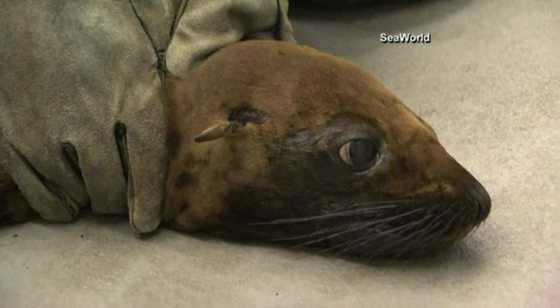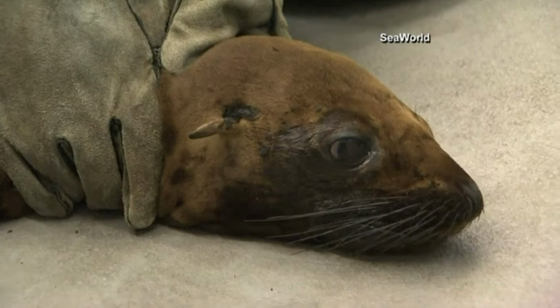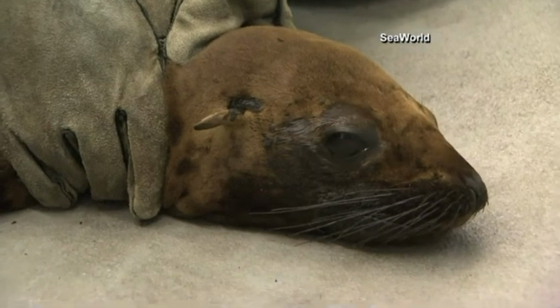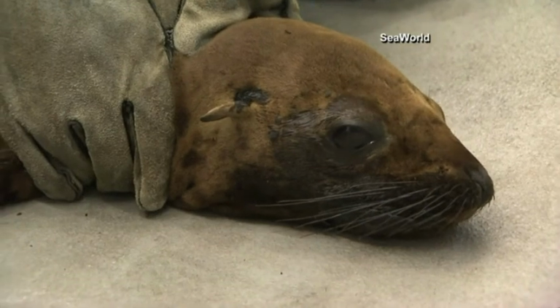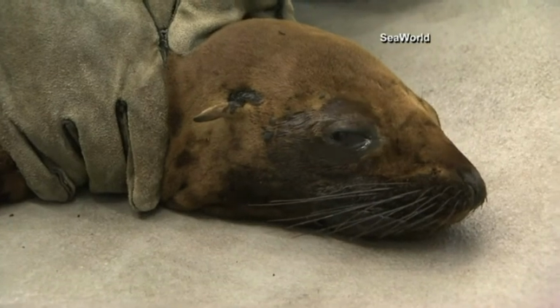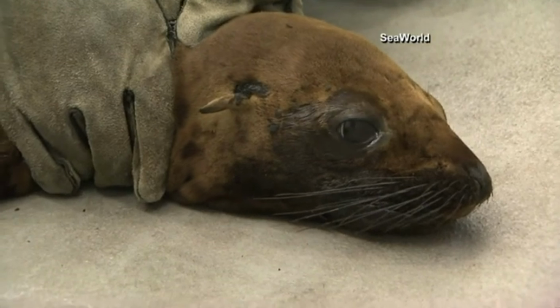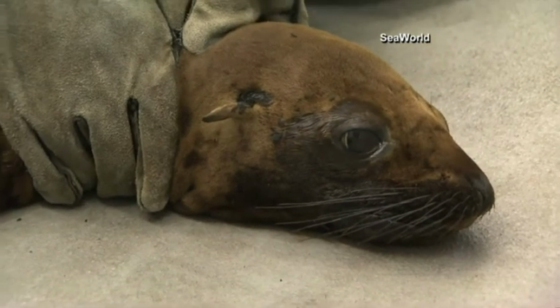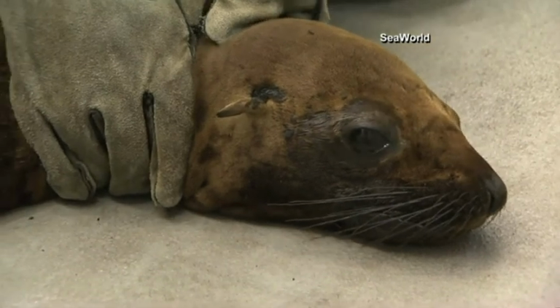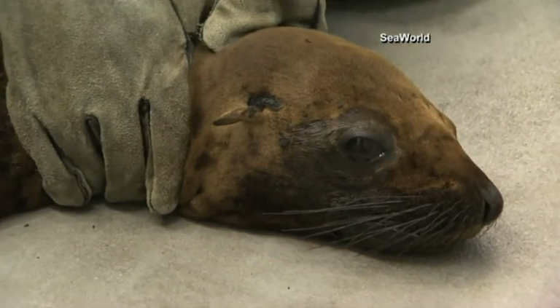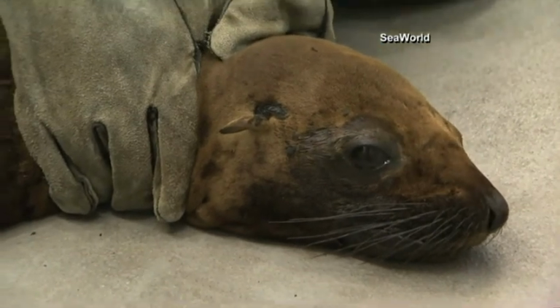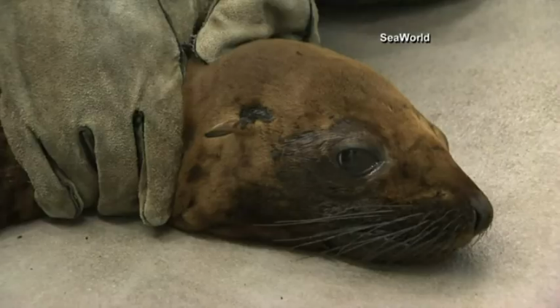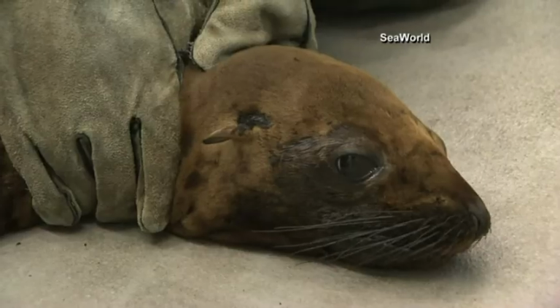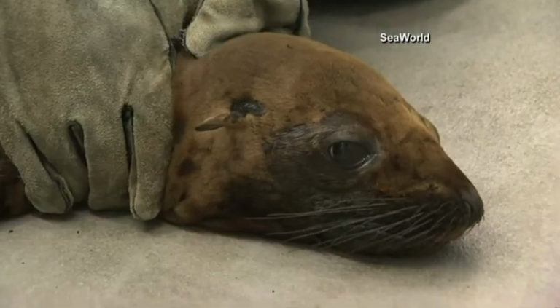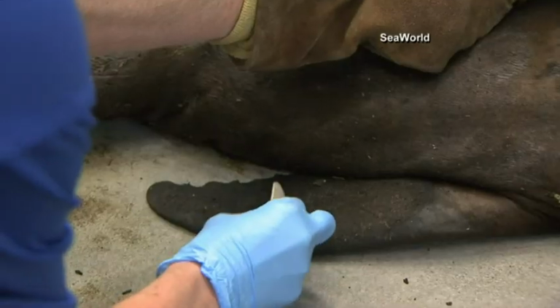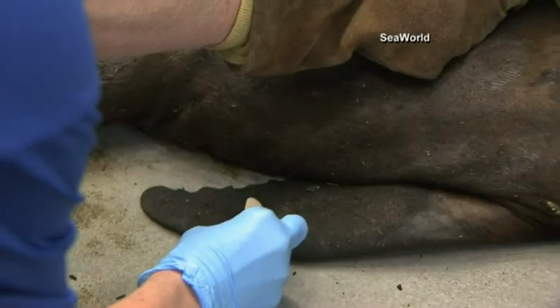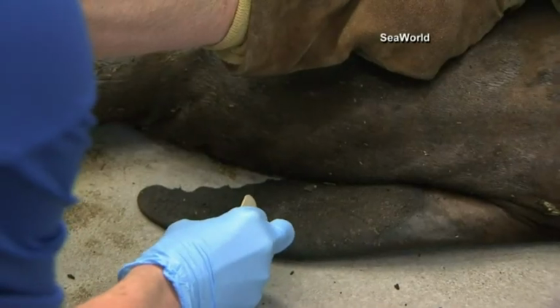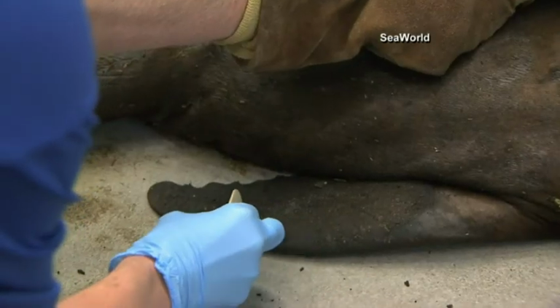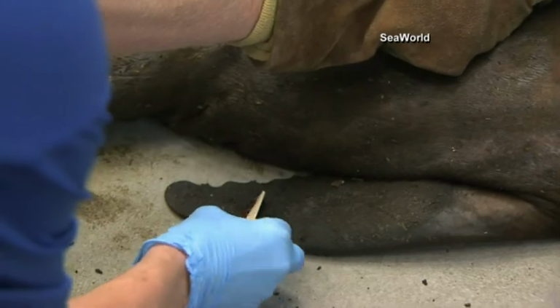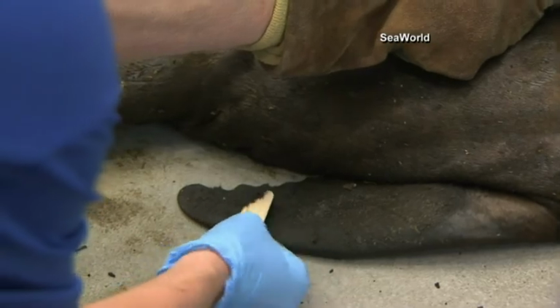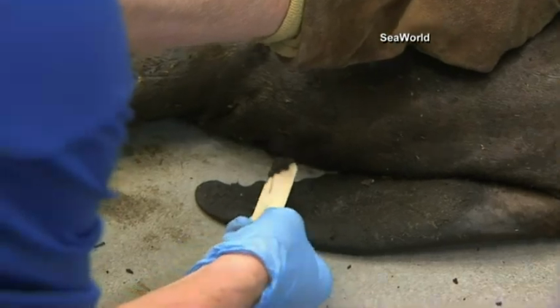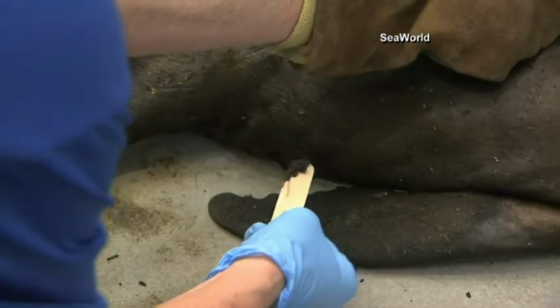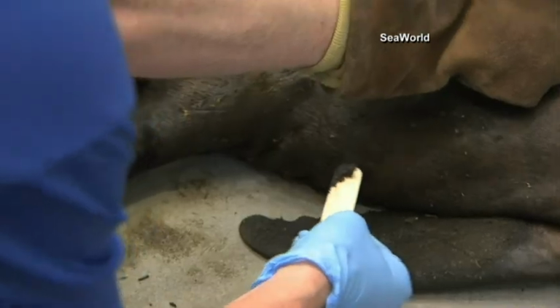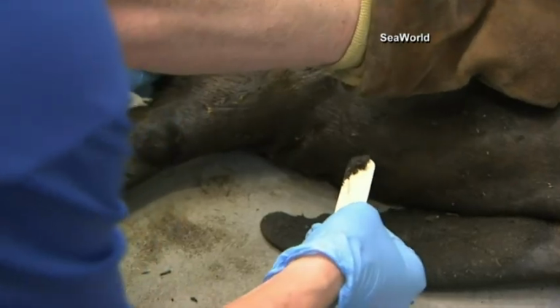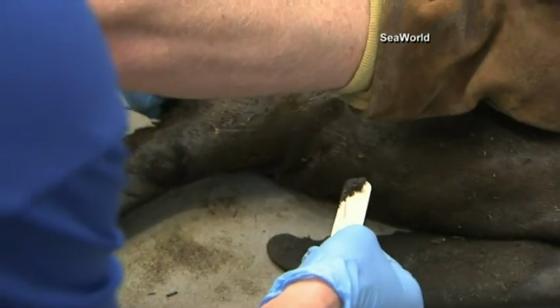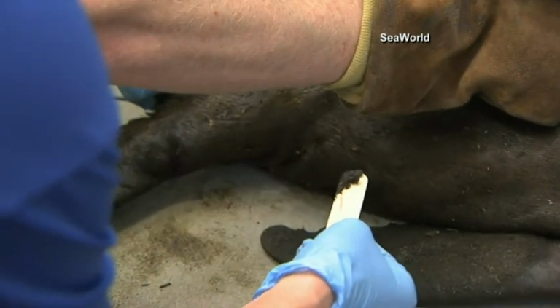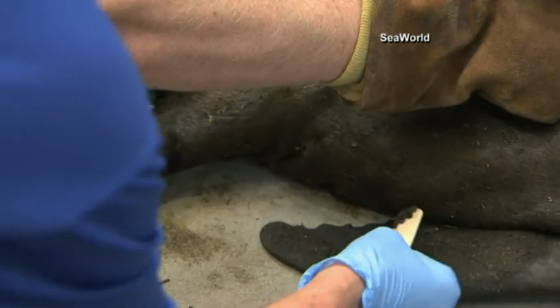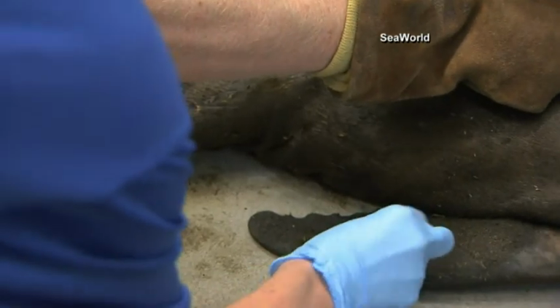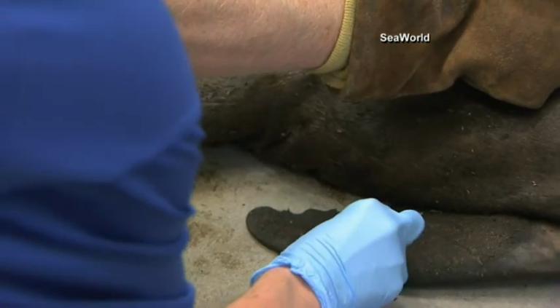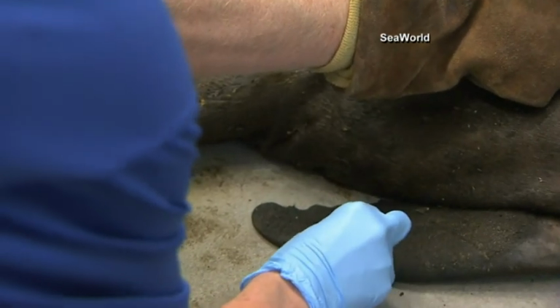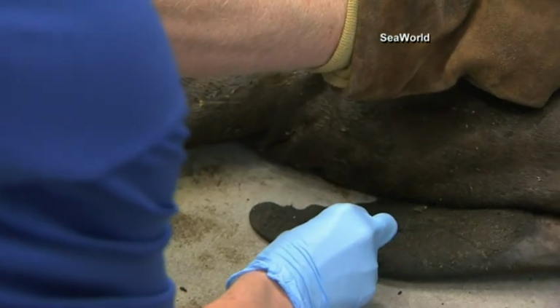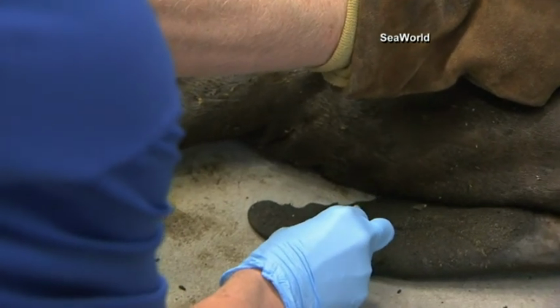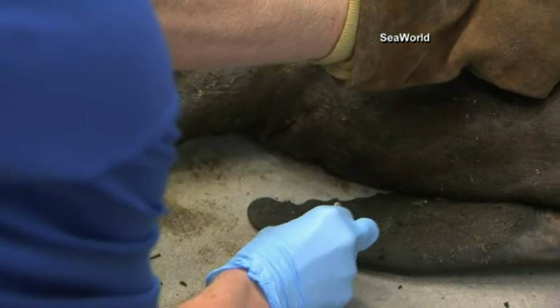Right in there. Good stuff? Yeah. Do you think we need to do gauze, or do you think the three we got are good? I think we got a decent amount. Okay.